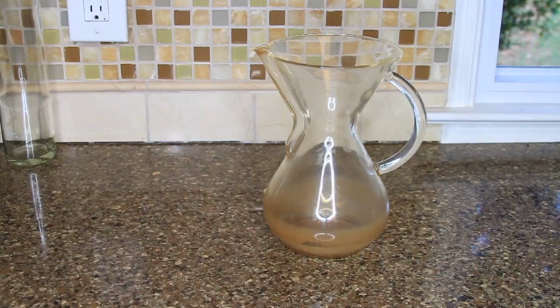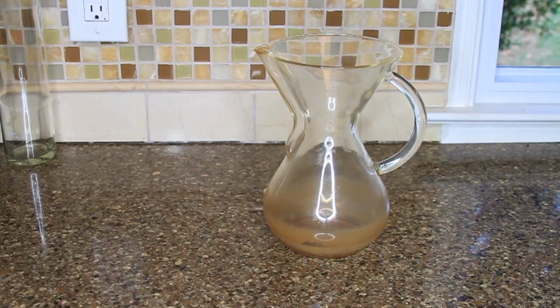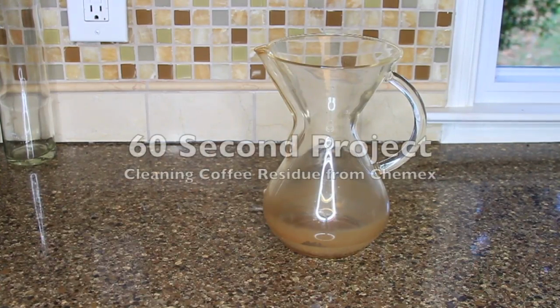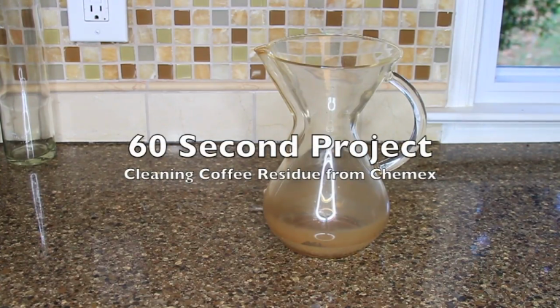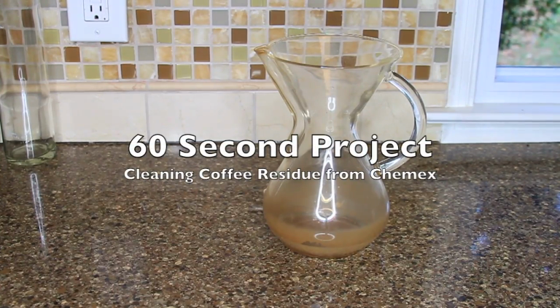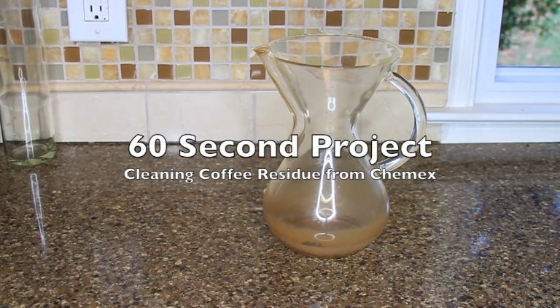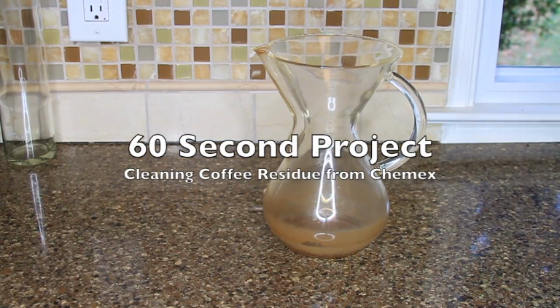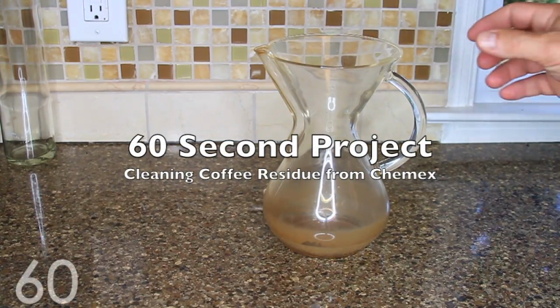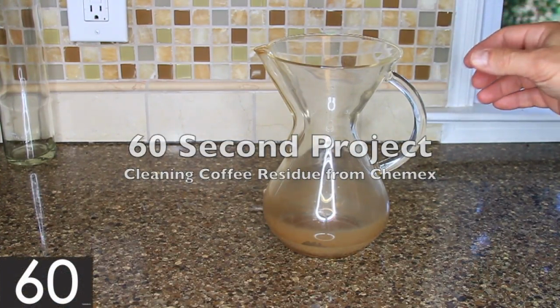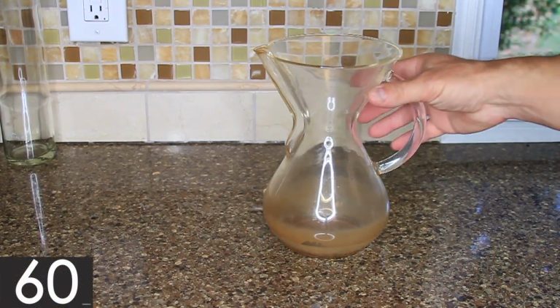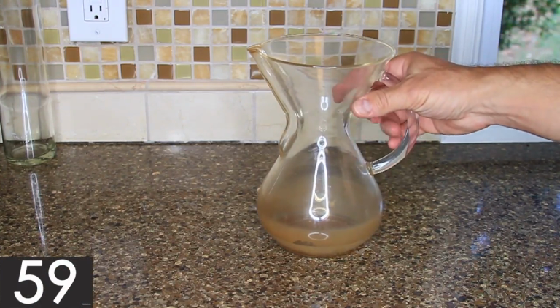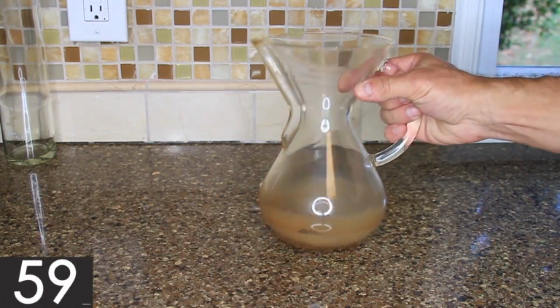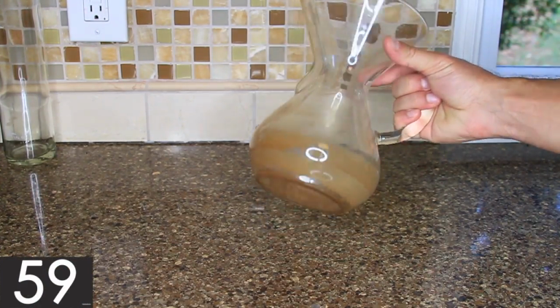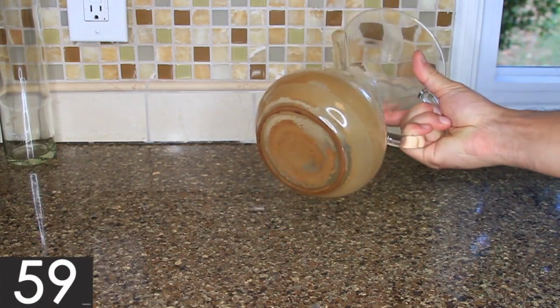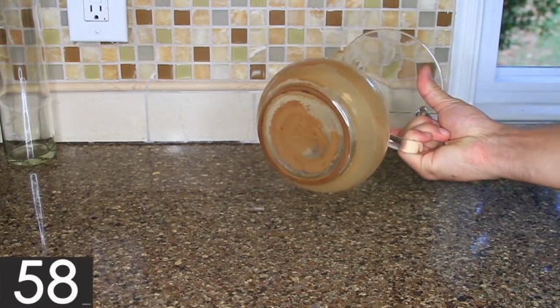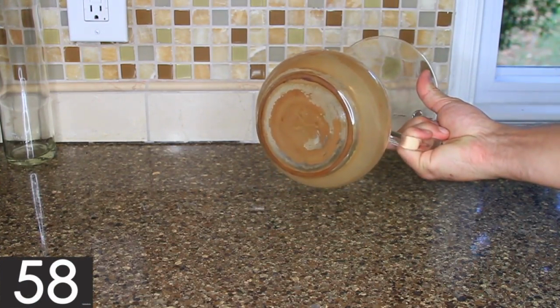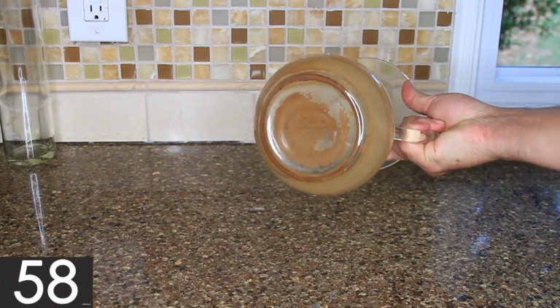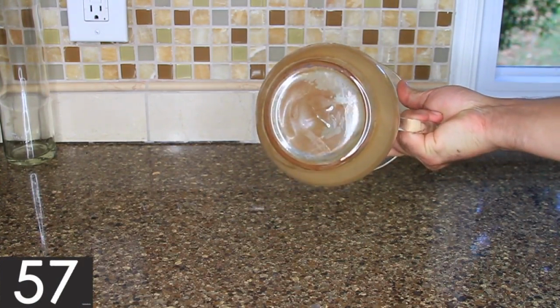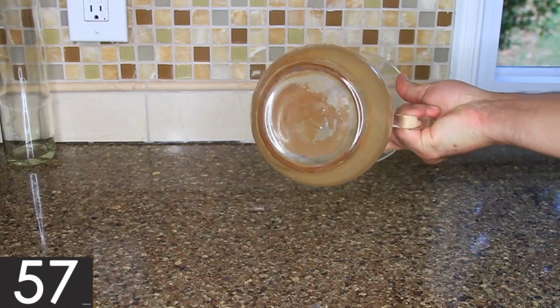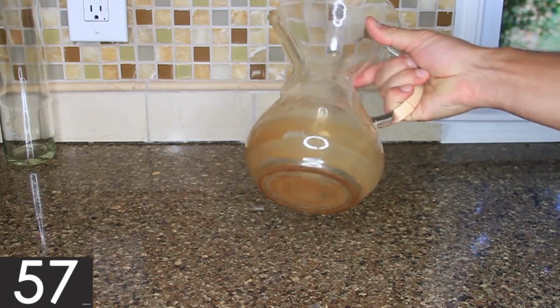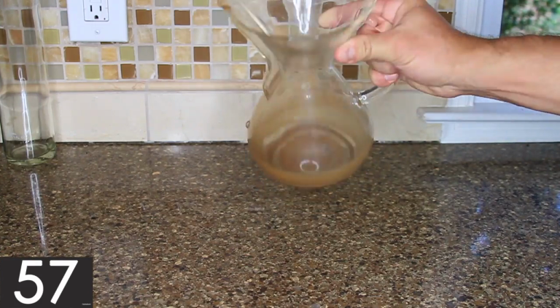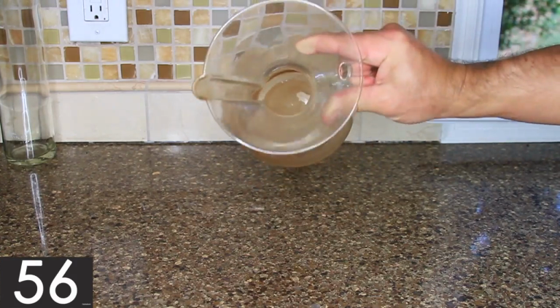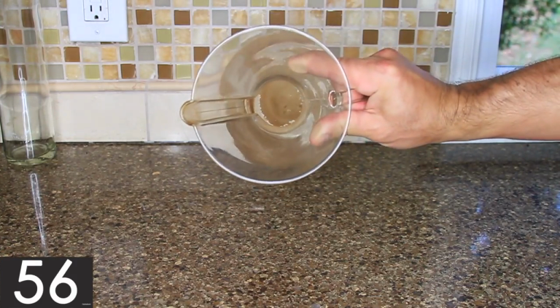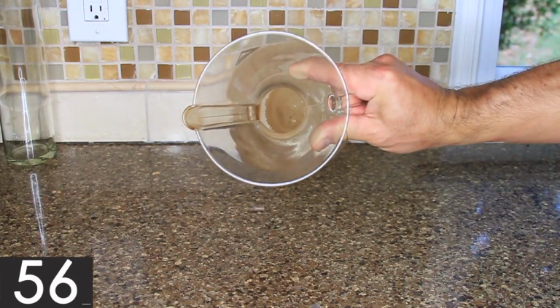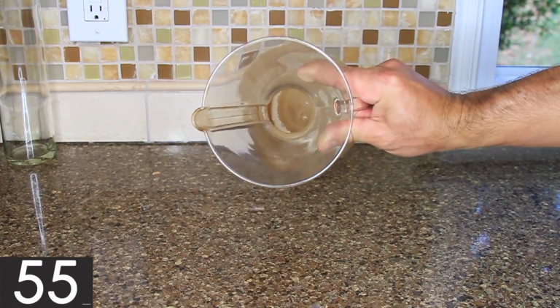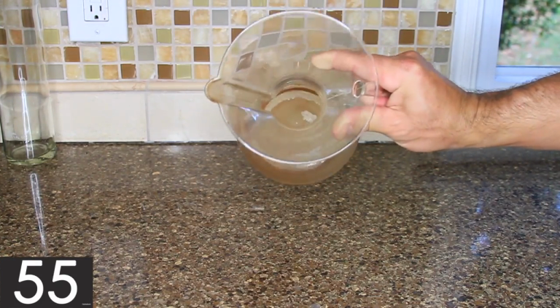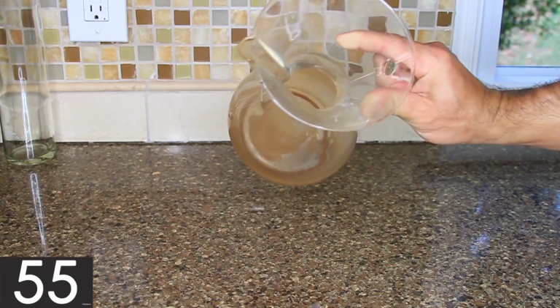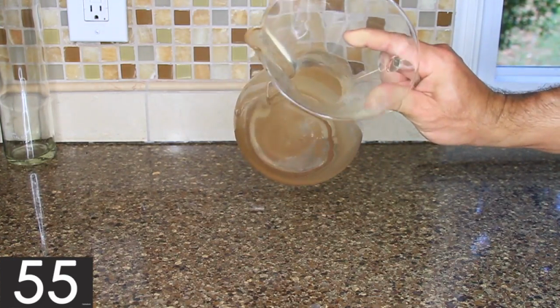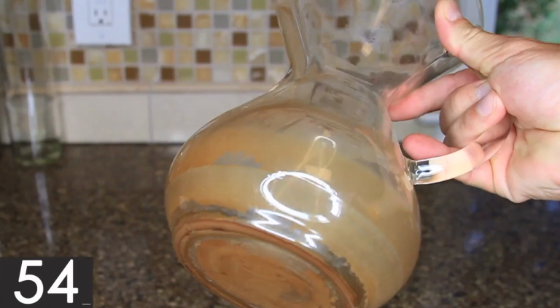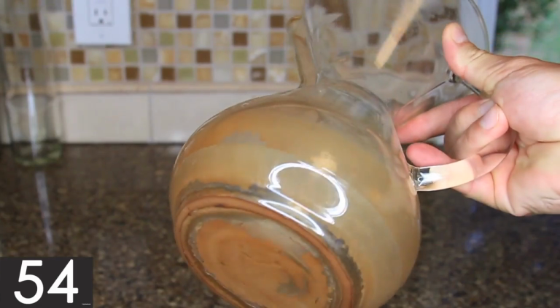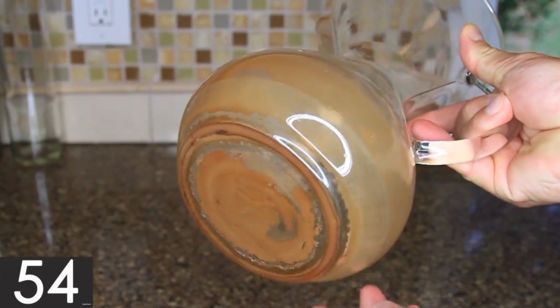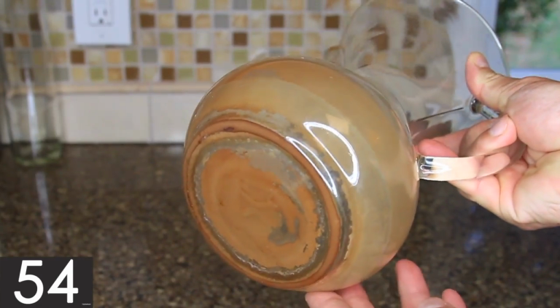This 60-second project is for those who really enjoy good coffee but can't figure out how to clean the residue from the bottom of the Chemex — it gets dirty. Really dirty.